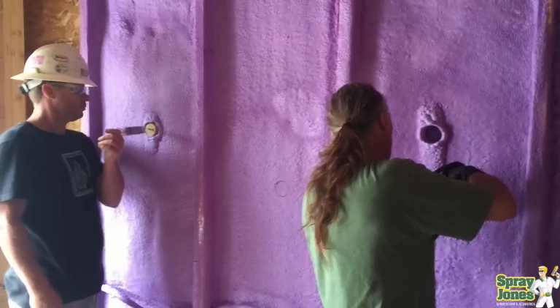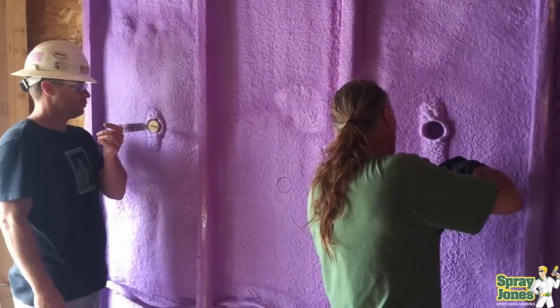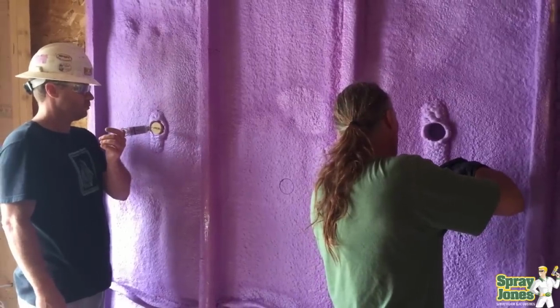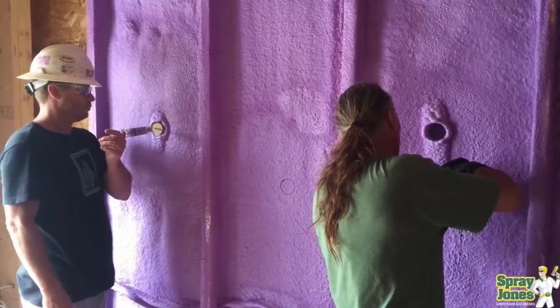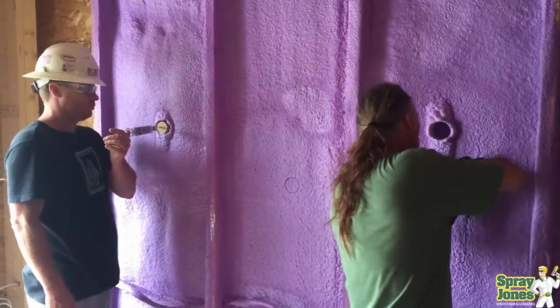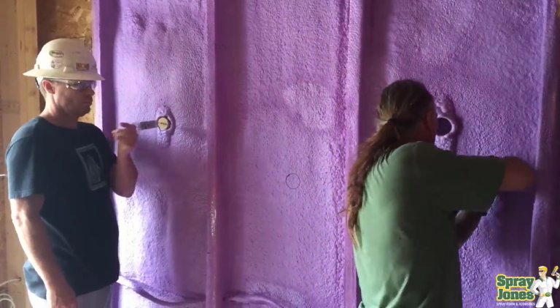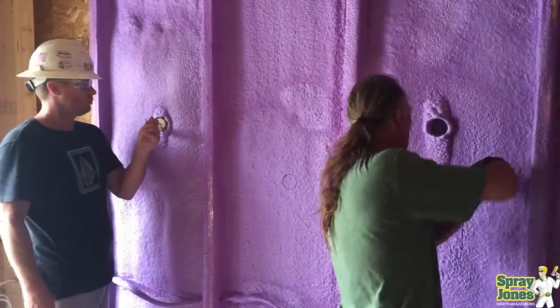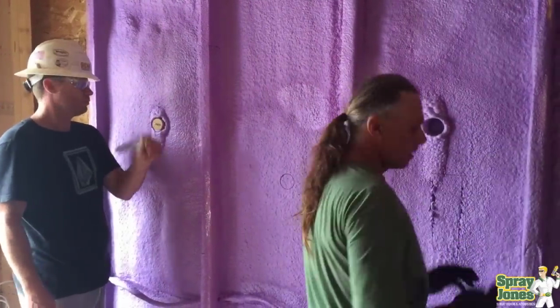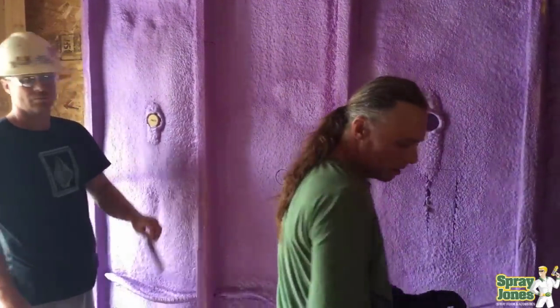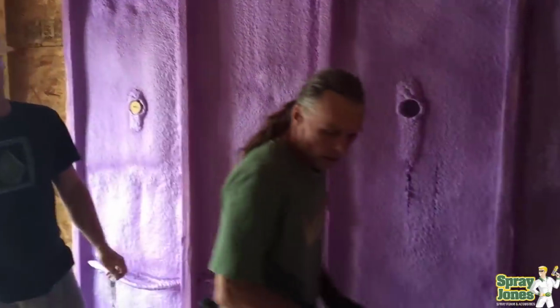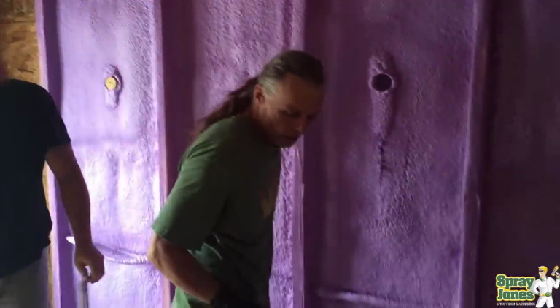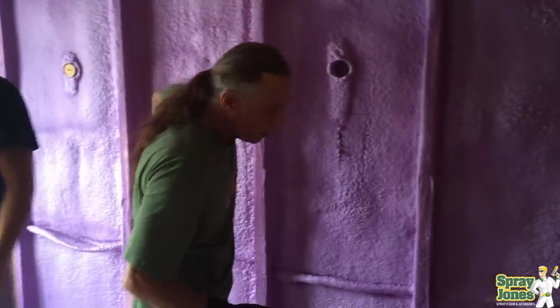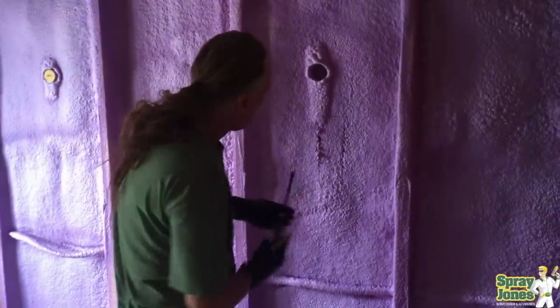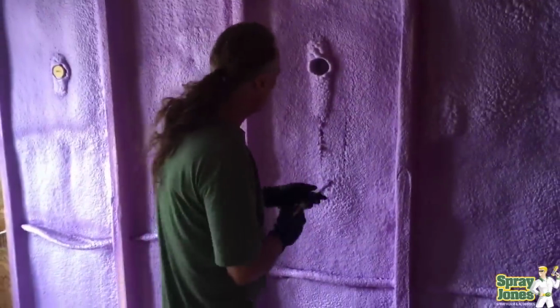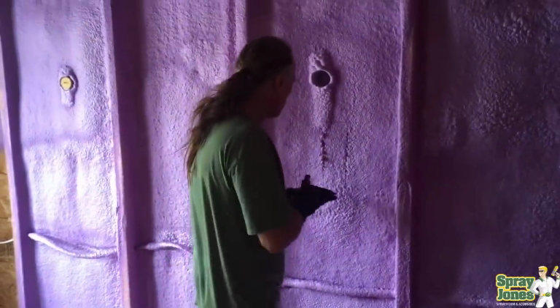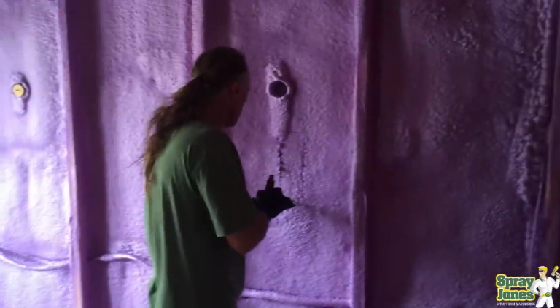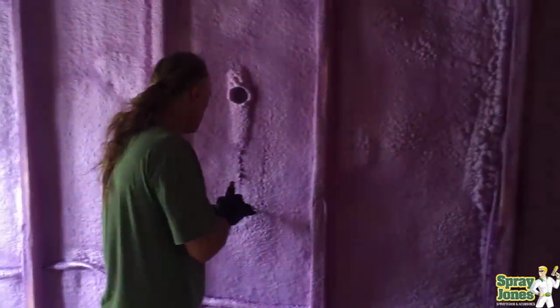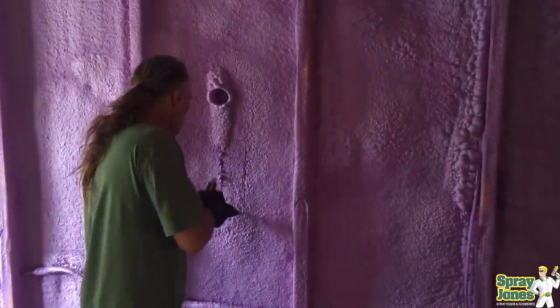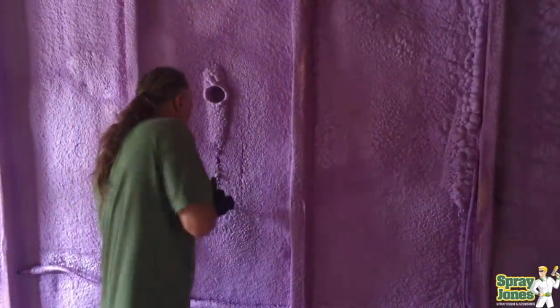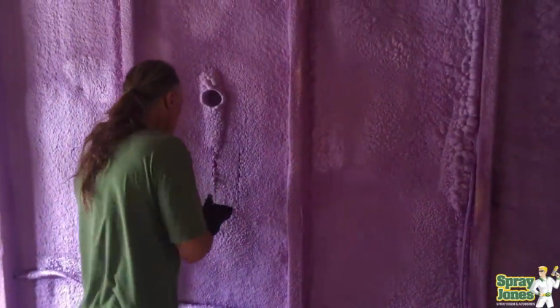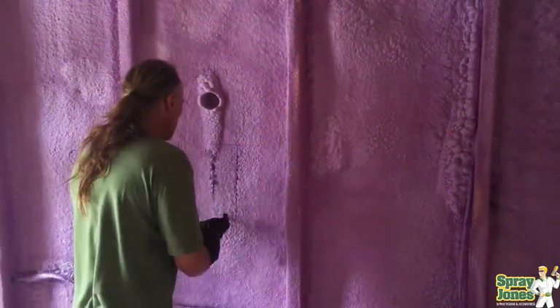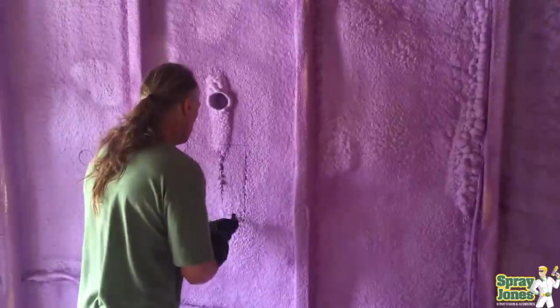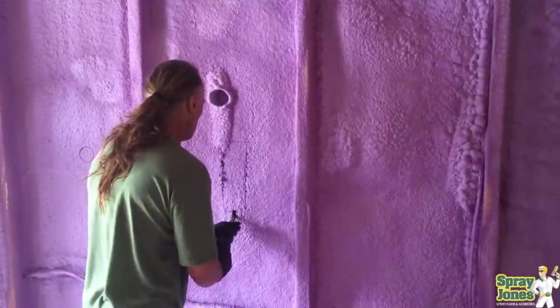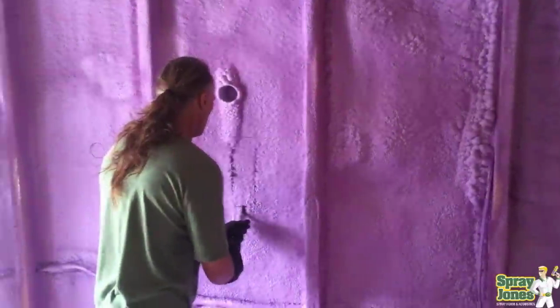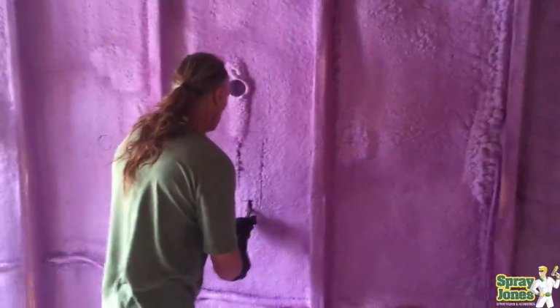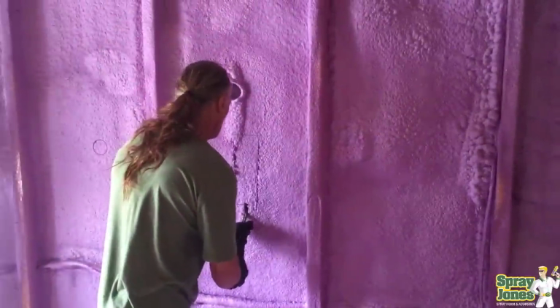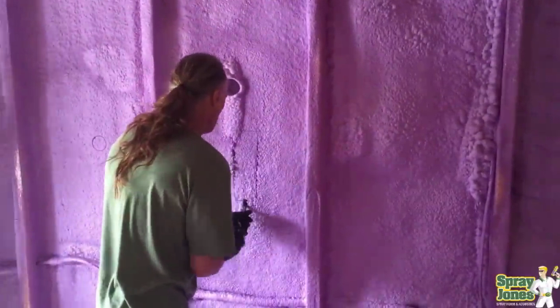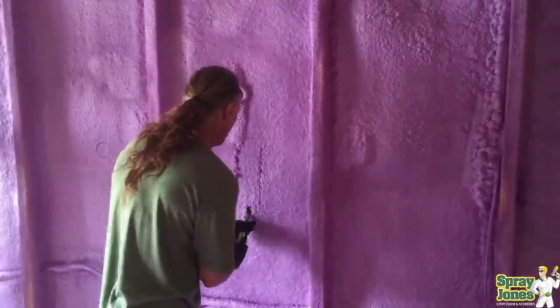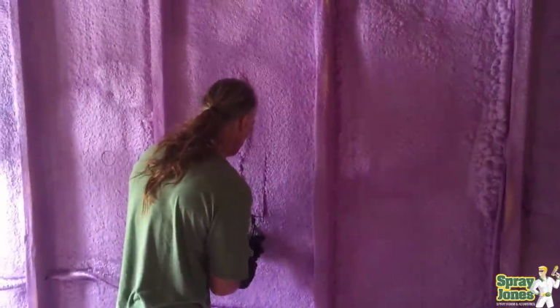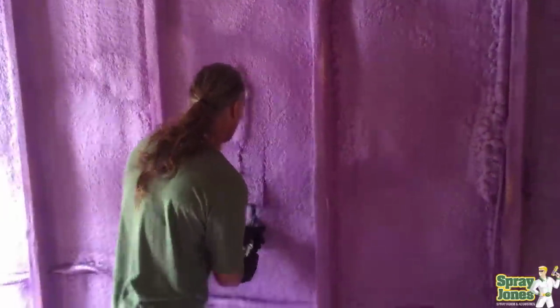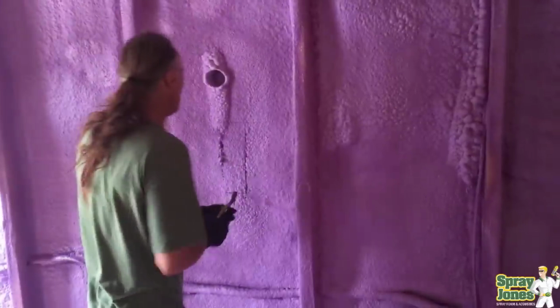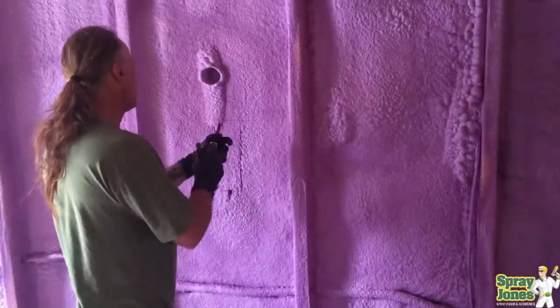I had this happen on a job site one time. A guy went walking around and said he didn't think the foam was as hard as it should be. I asked what made him think that, and he said he'd been poking it with his thumb. I just laughed and said that's not how we do it.